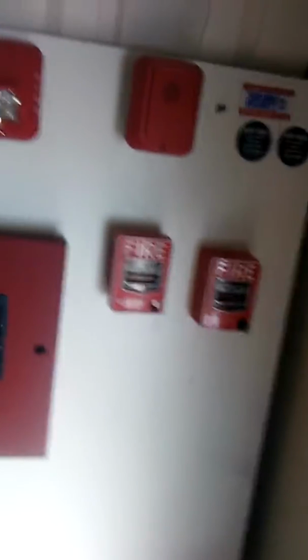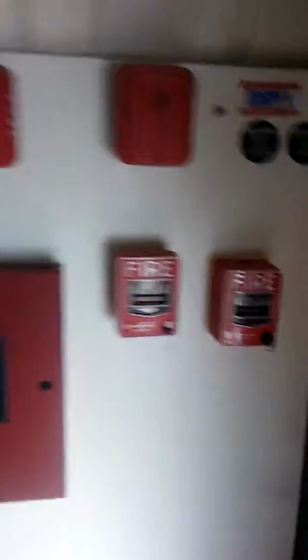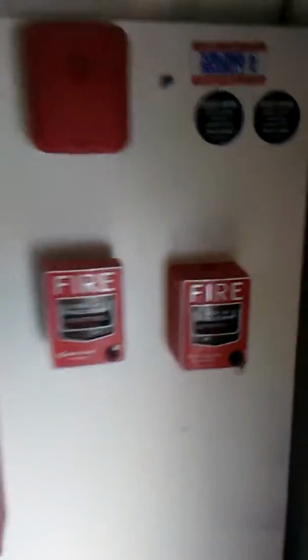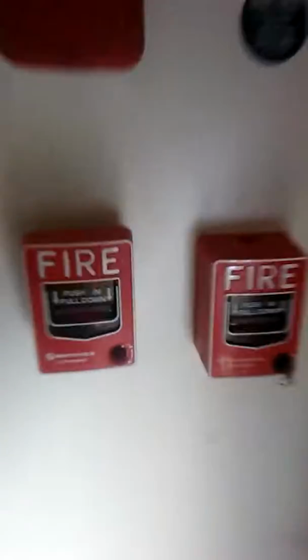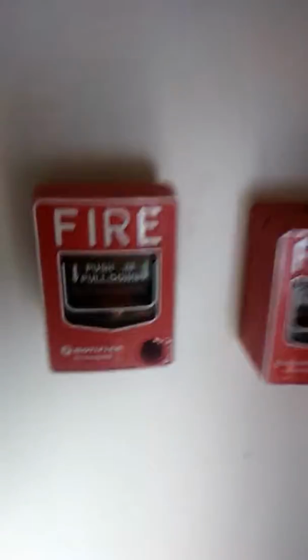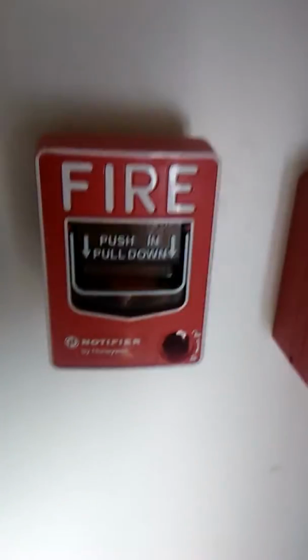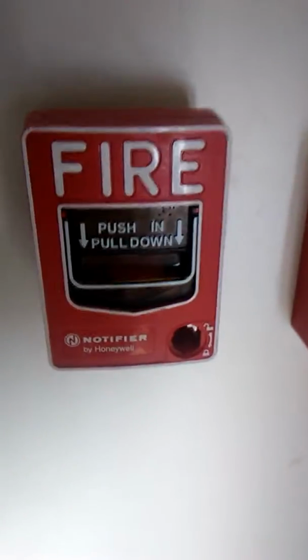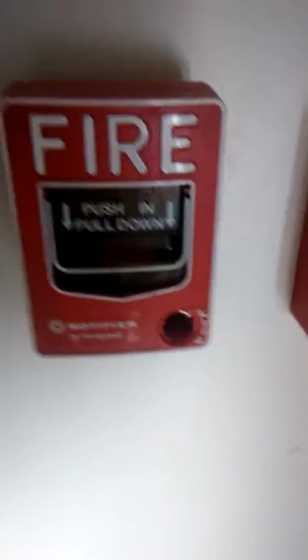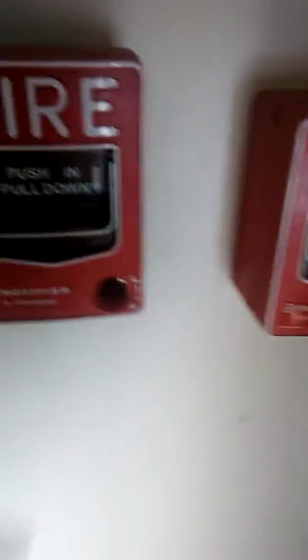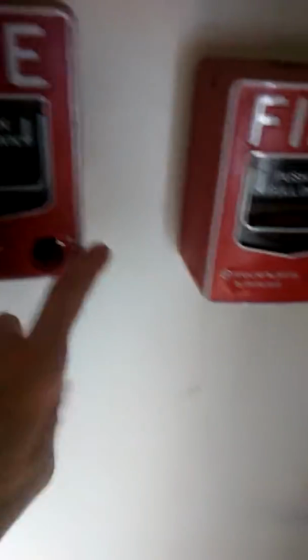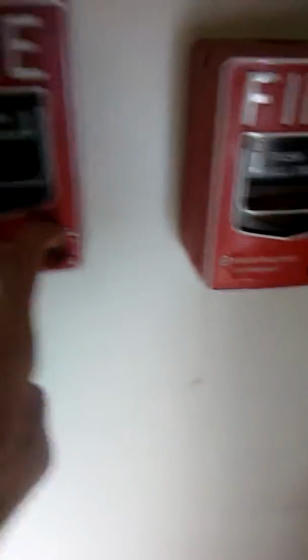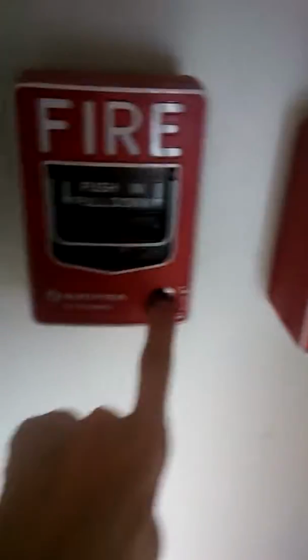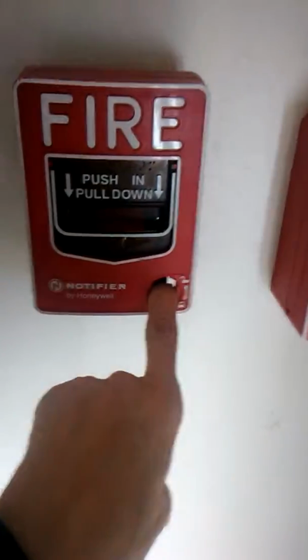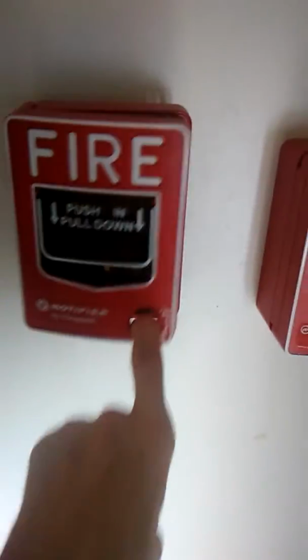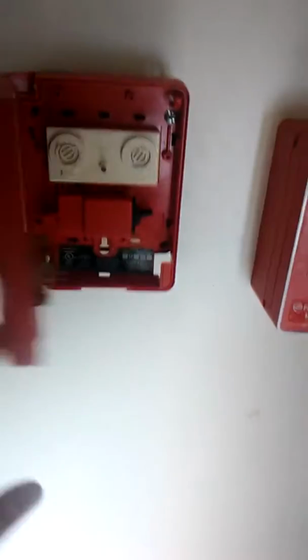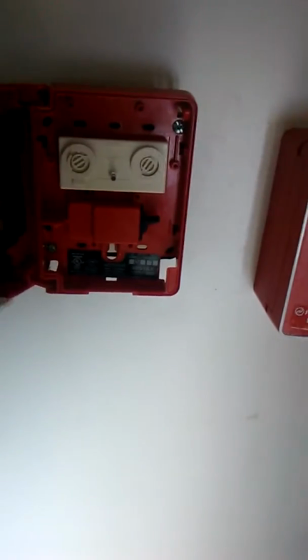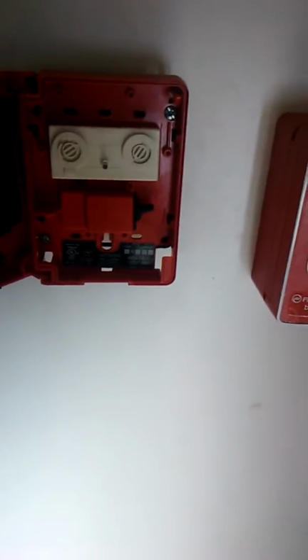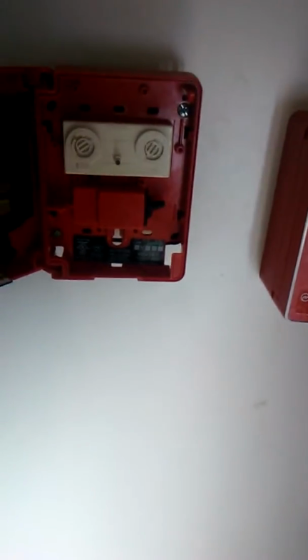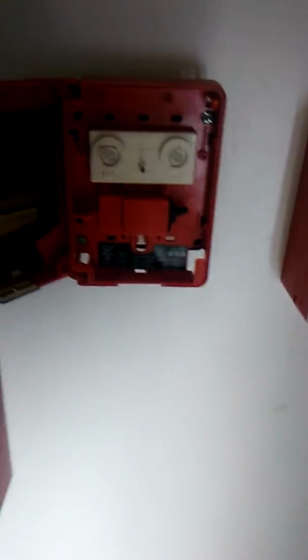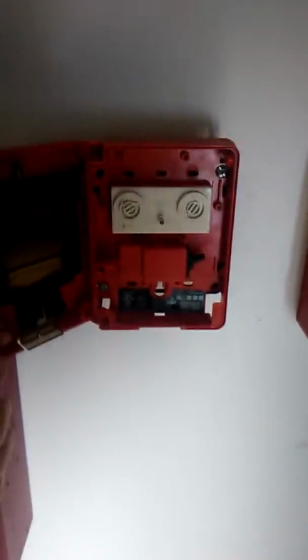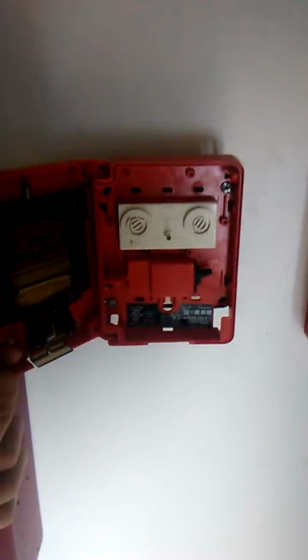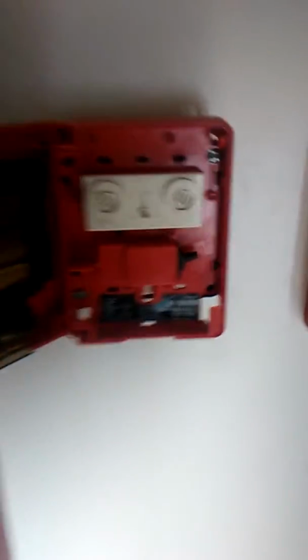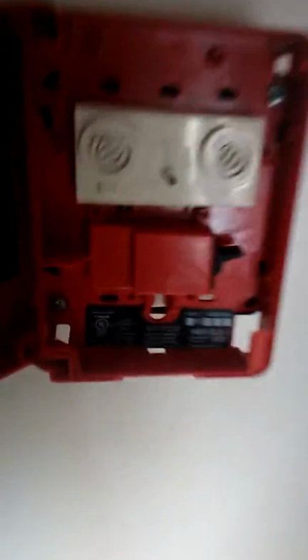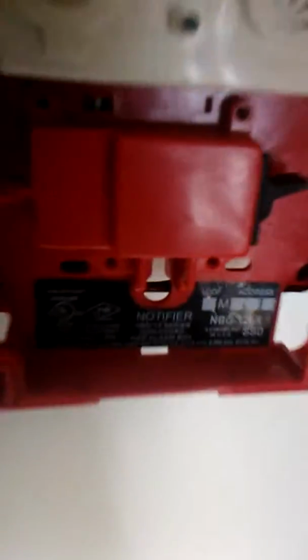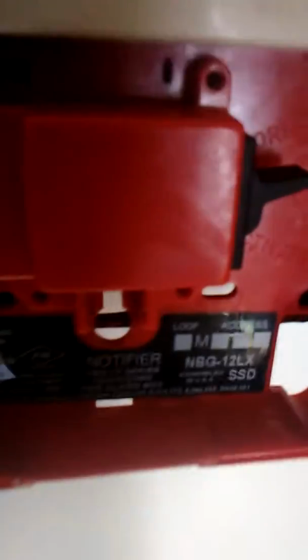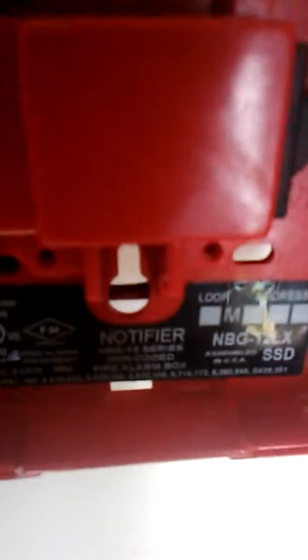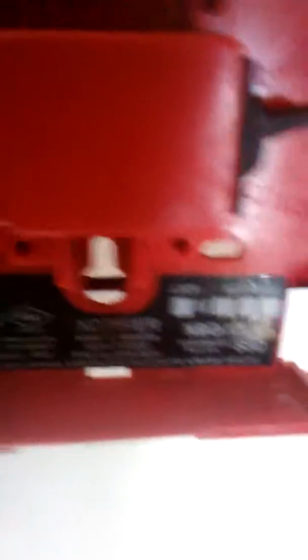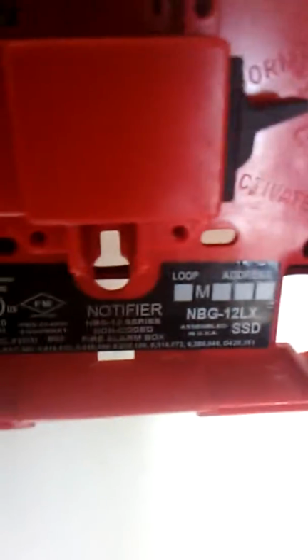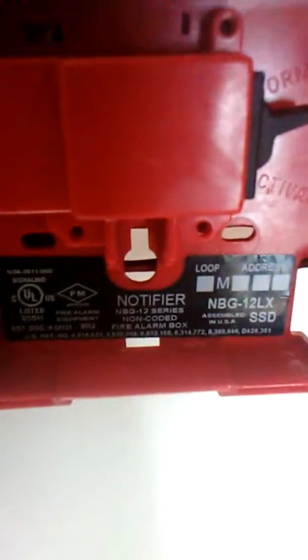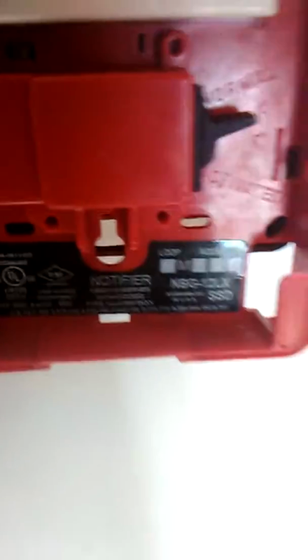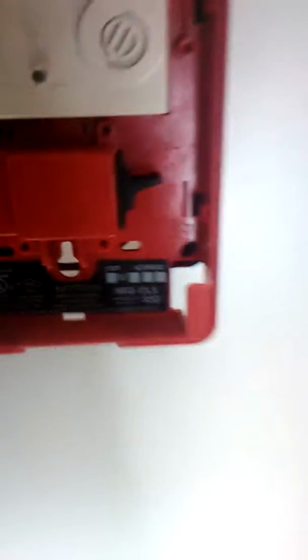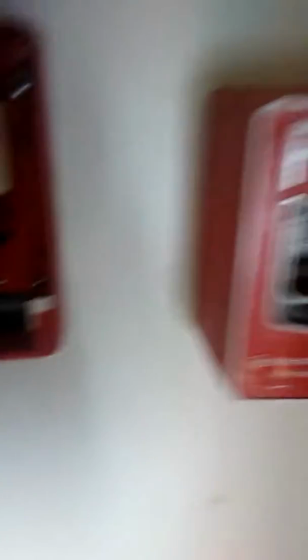First we got the Notifier MBG12LX. The lock was taken out of it when I got it — MBG12LX SSD.